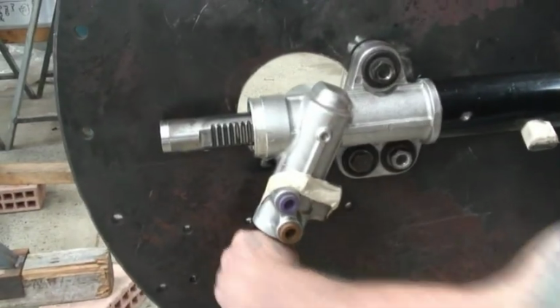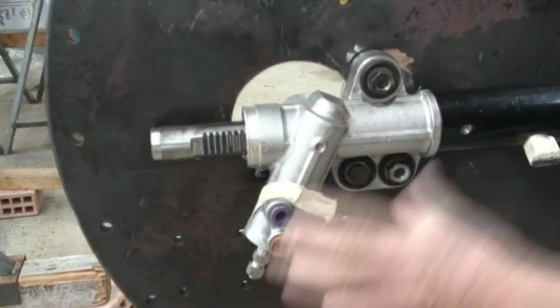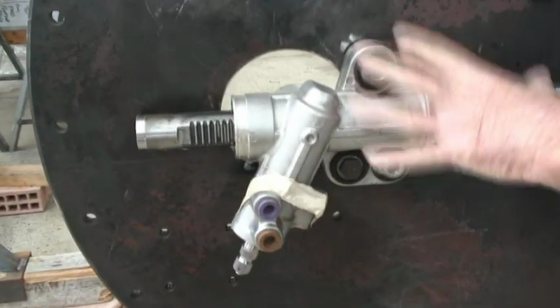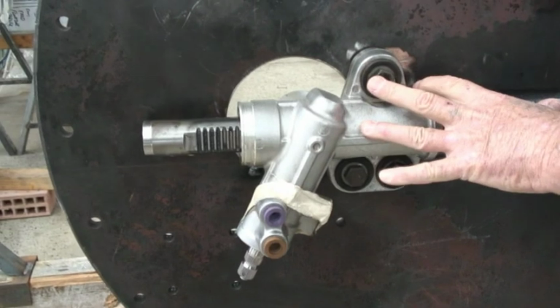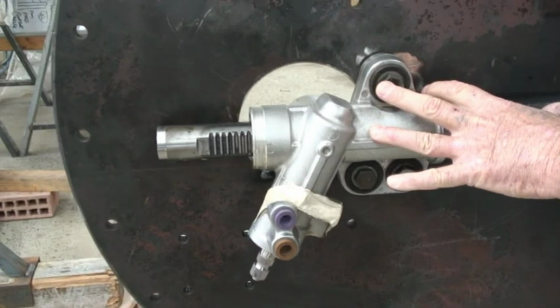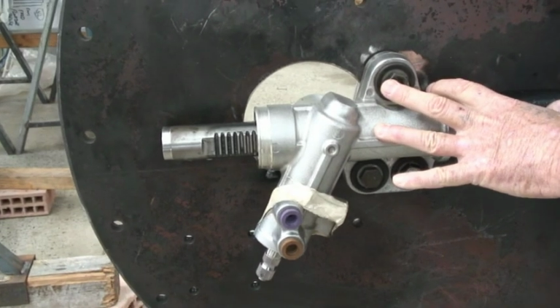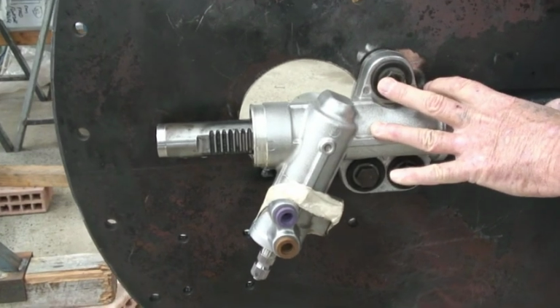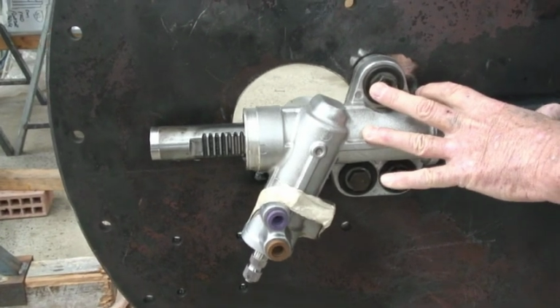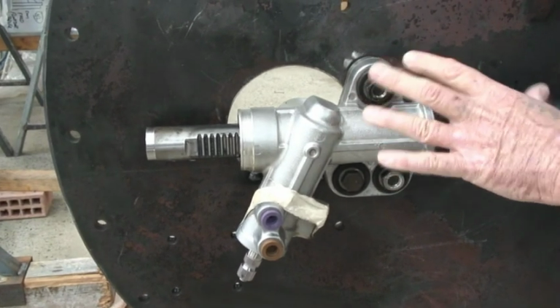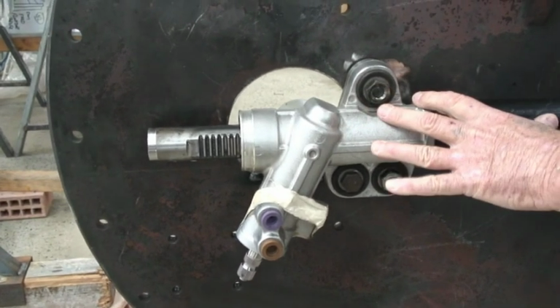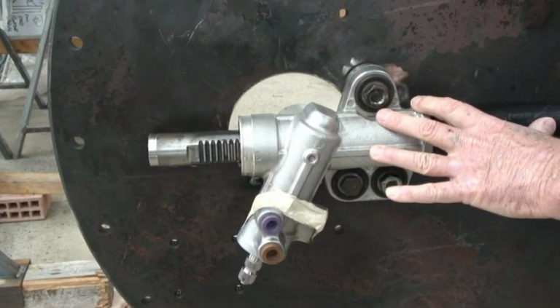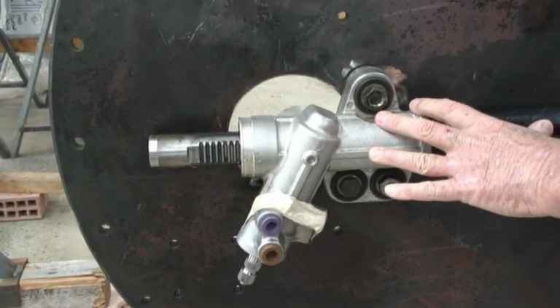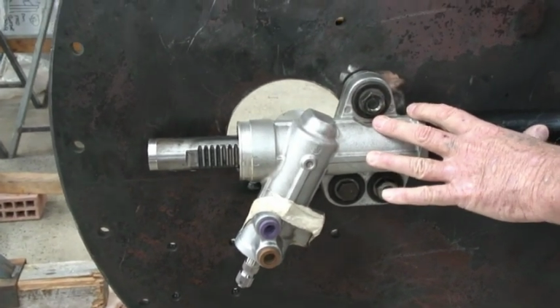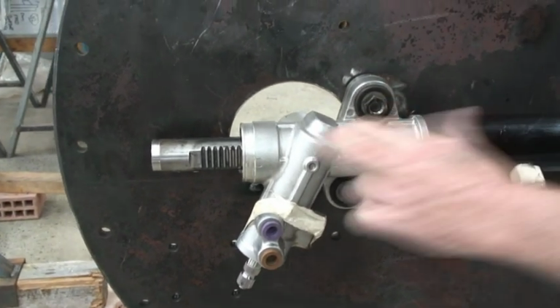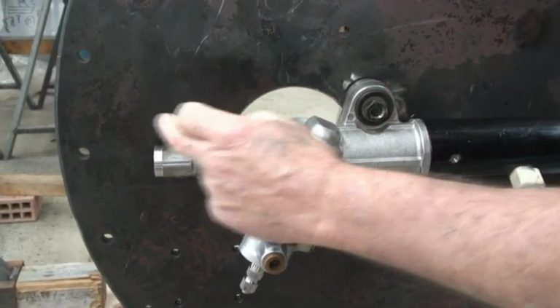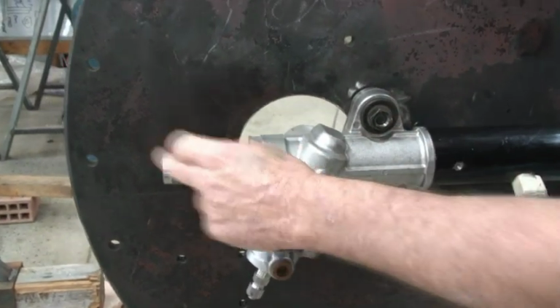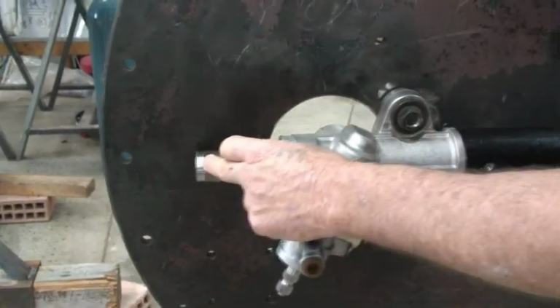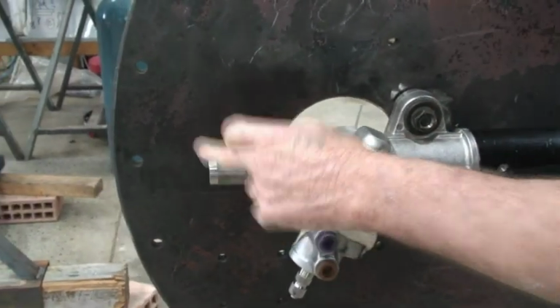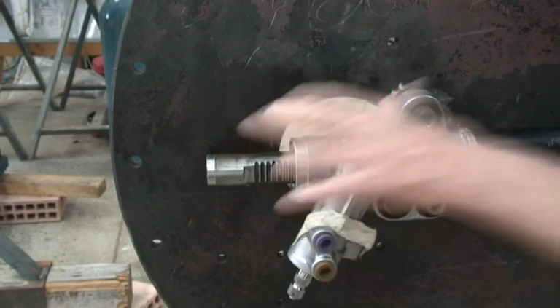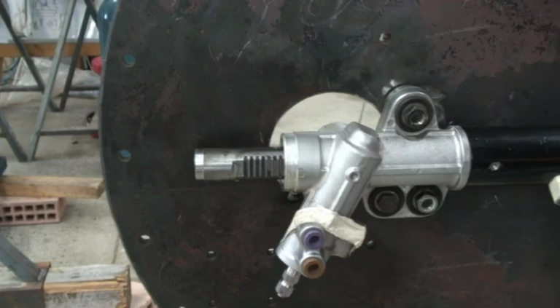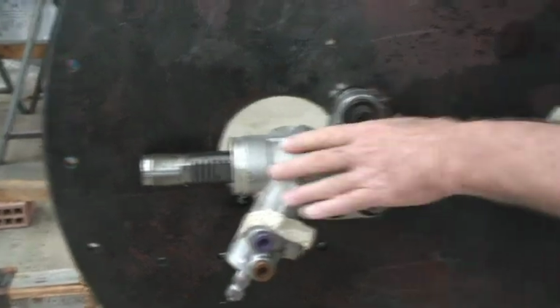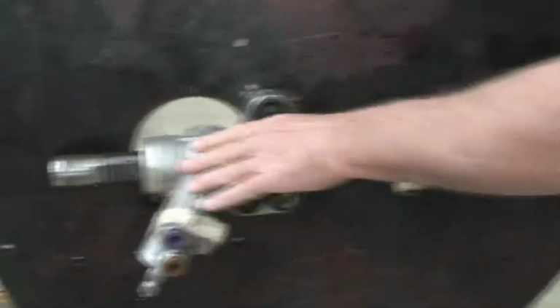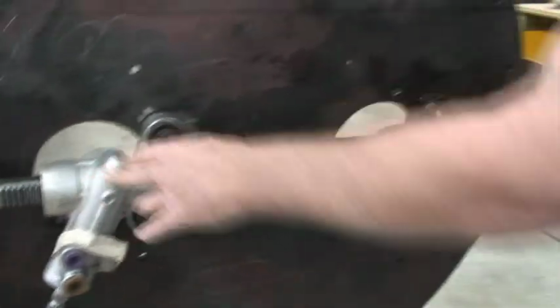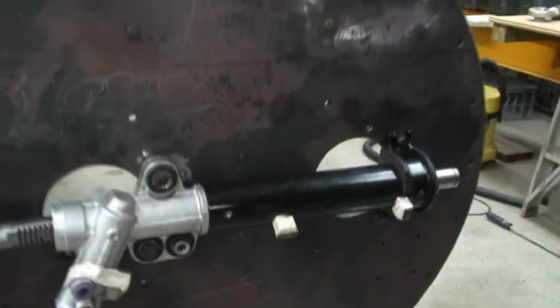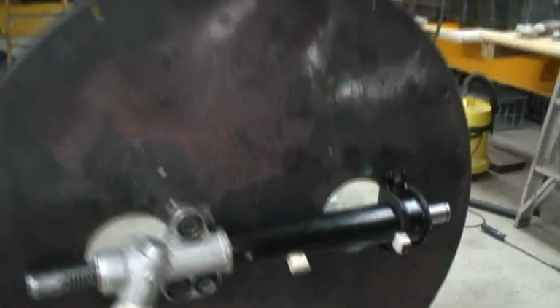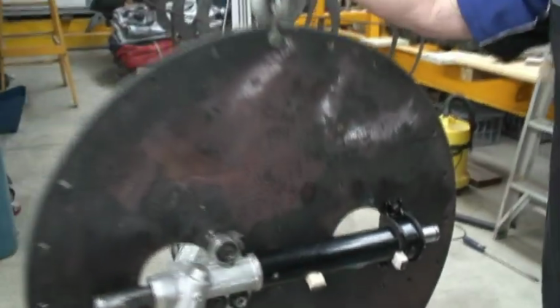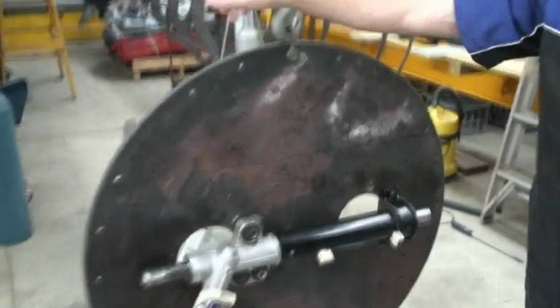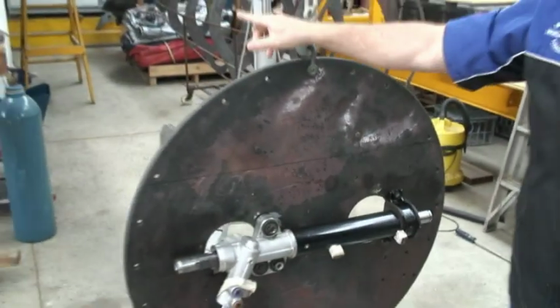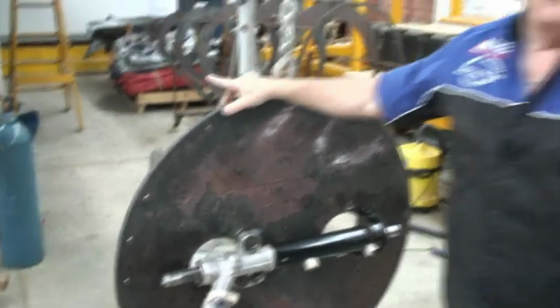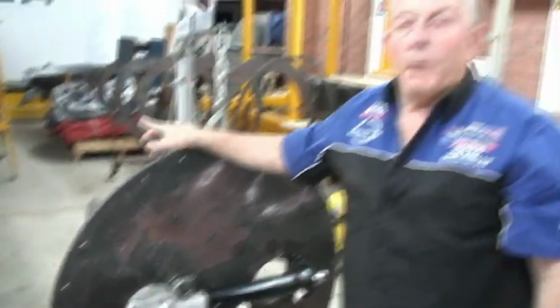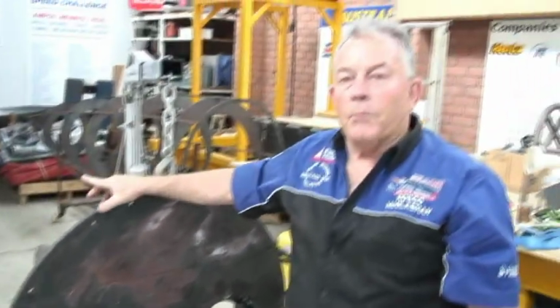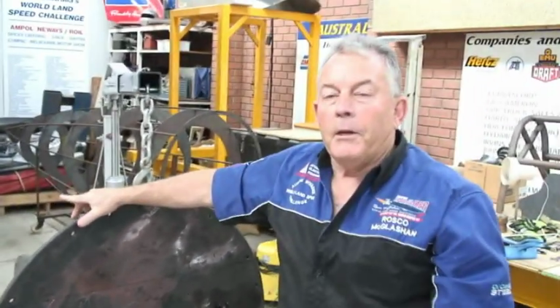This has been — it's off our Isuzu truck, it's inverted, it's upside down. And then the drive is taken from both ends of this, through to the front, onto our steering mechanism over here.